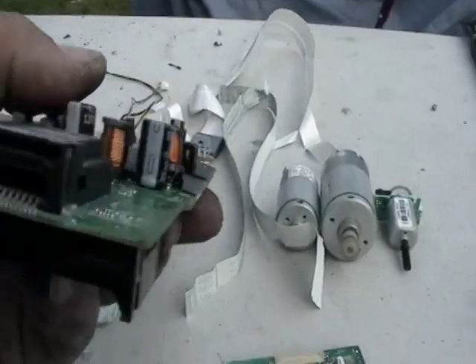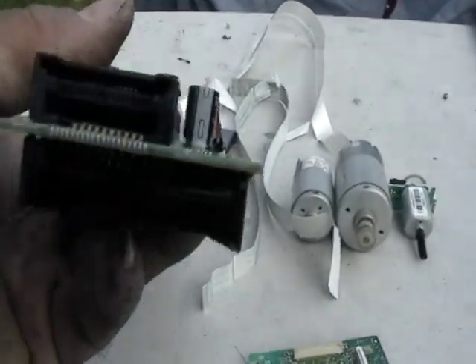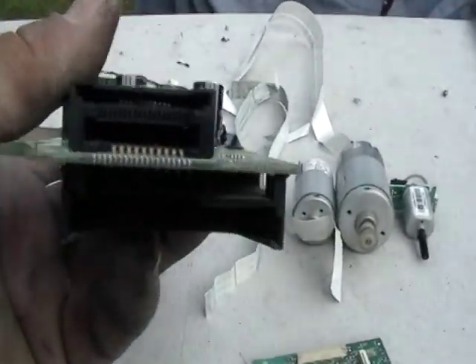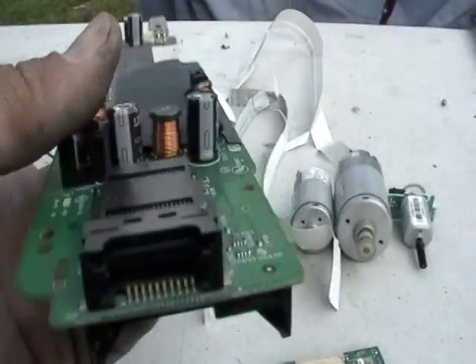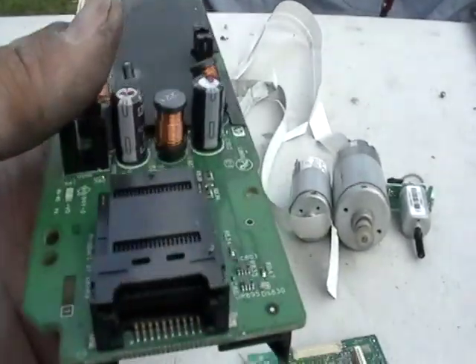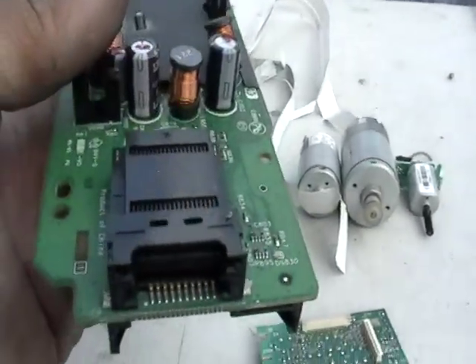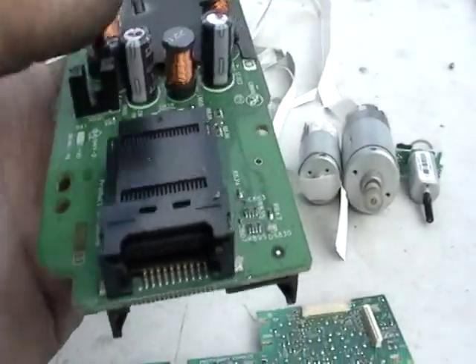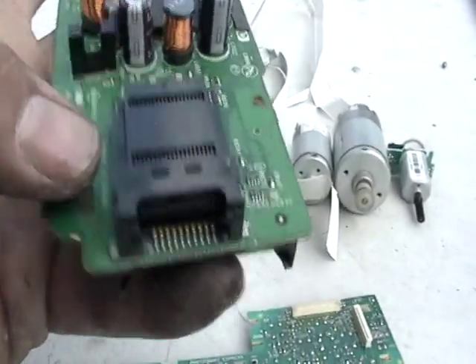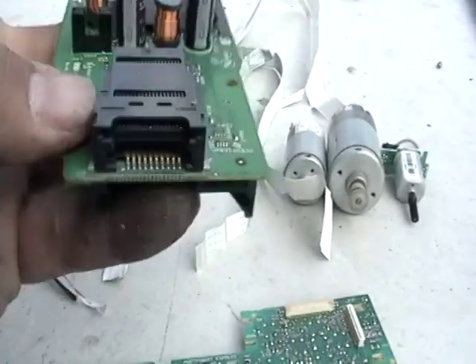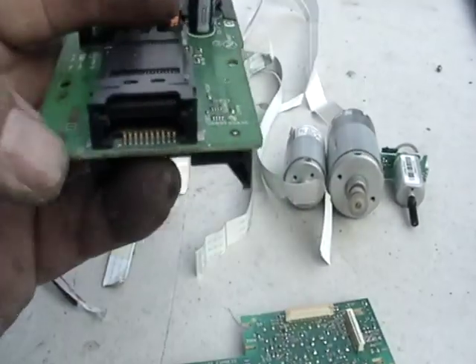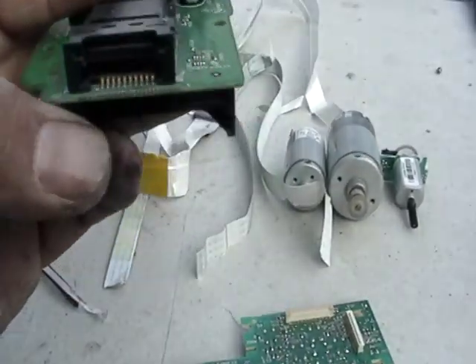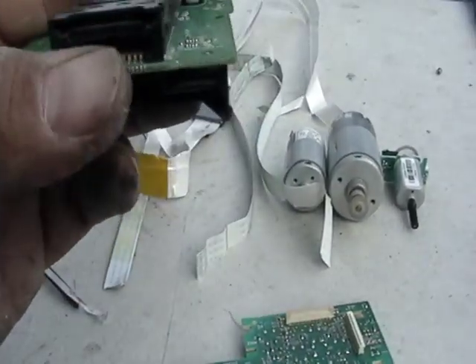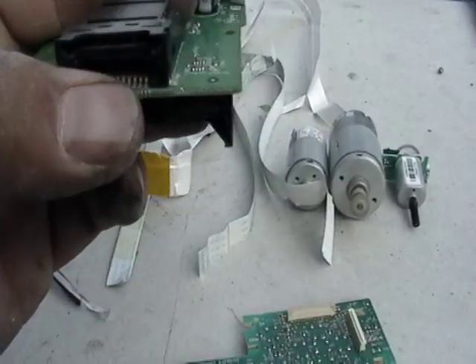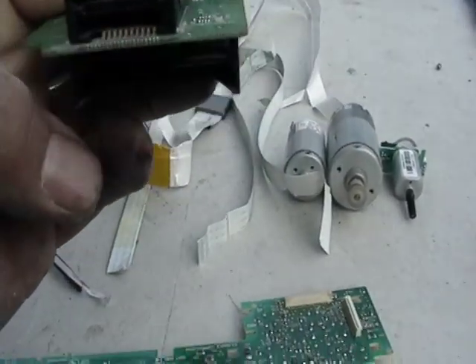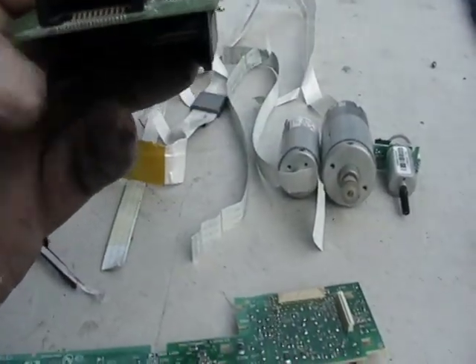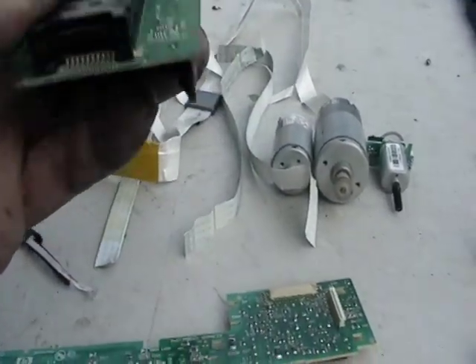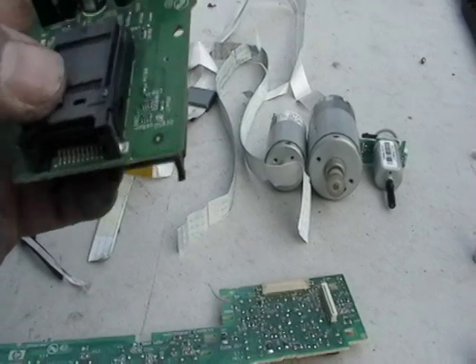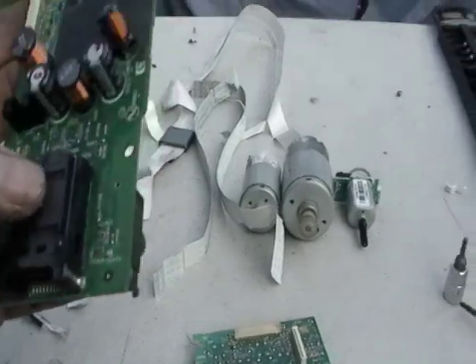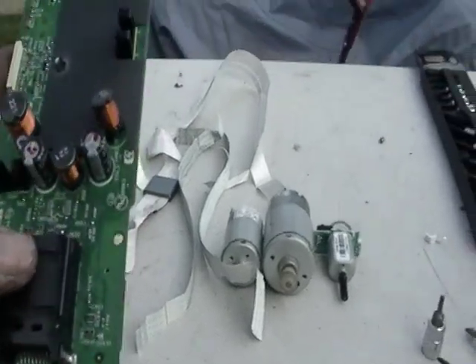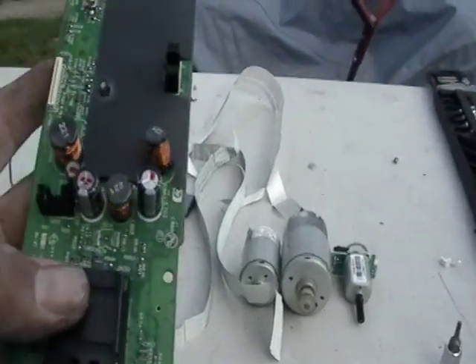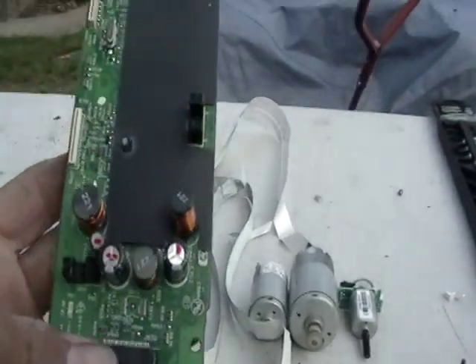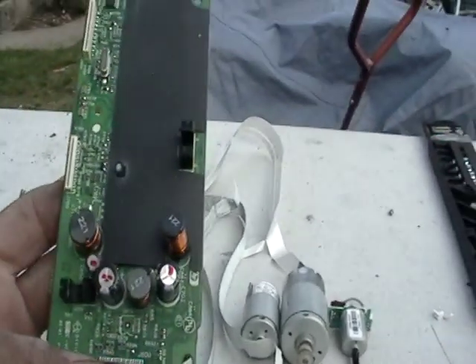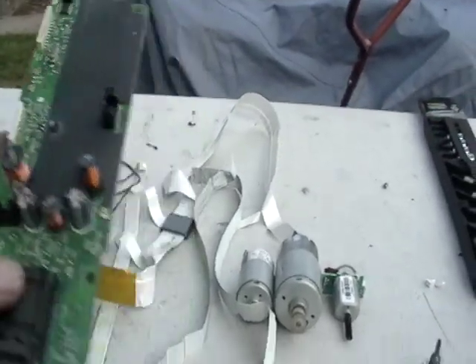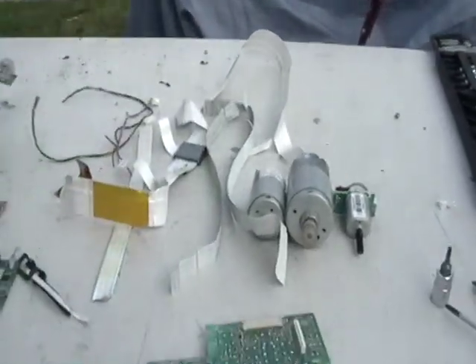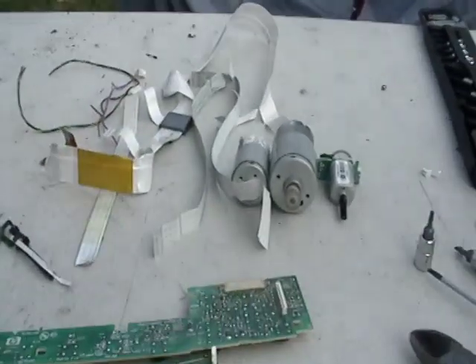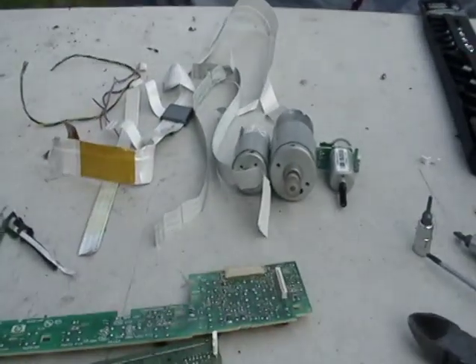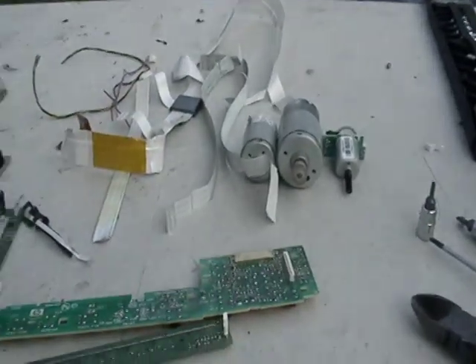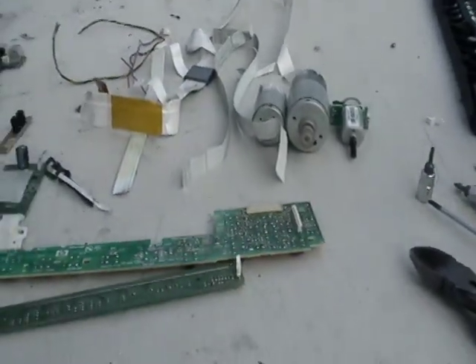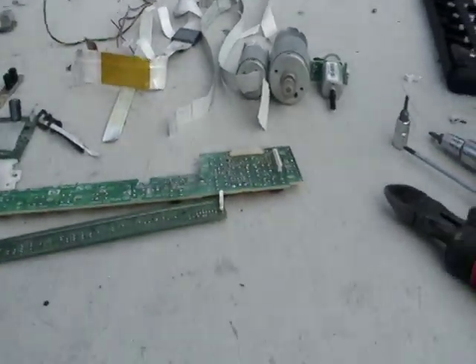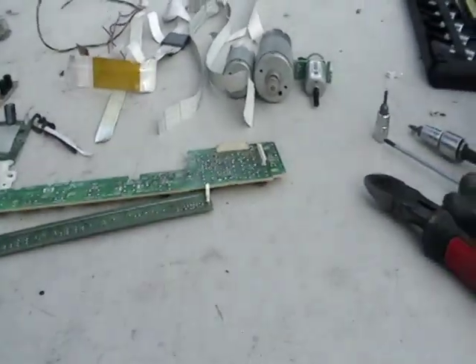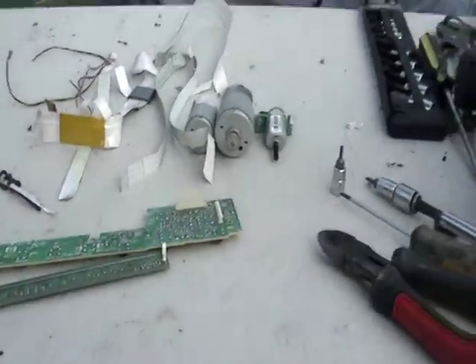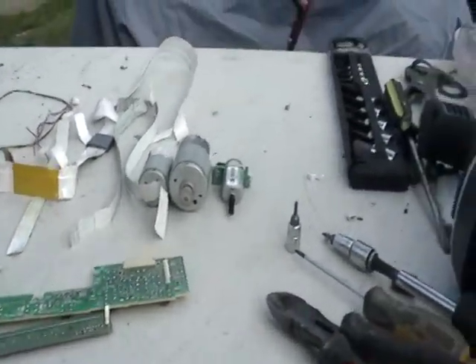Right in there — that's all gold. You also have some copper and stuff. And like I said, the circuit boards are worth some money.